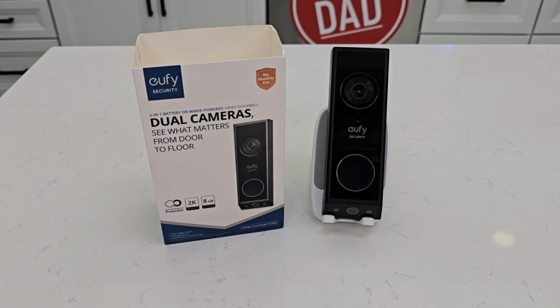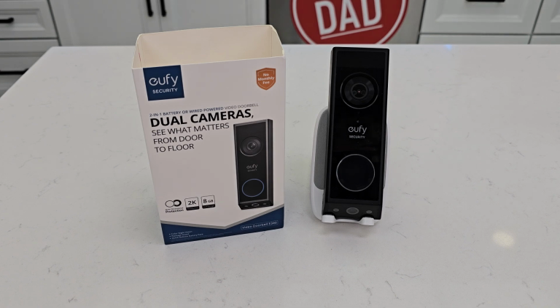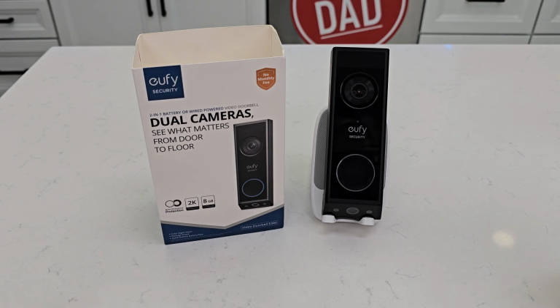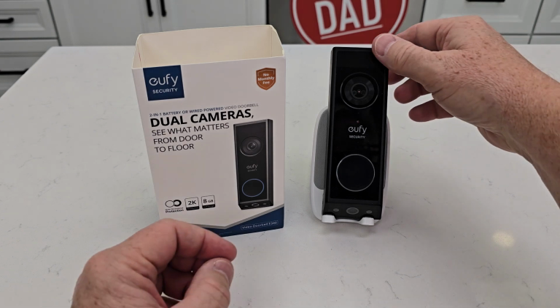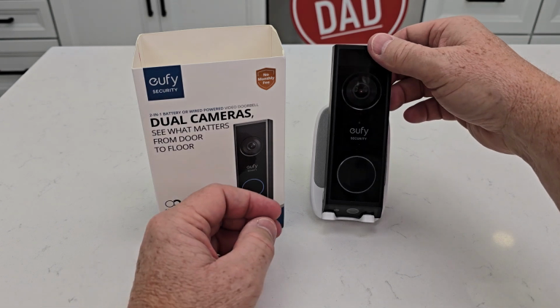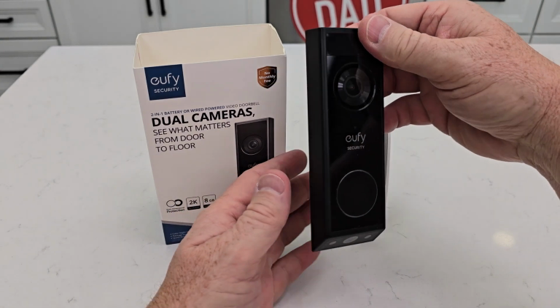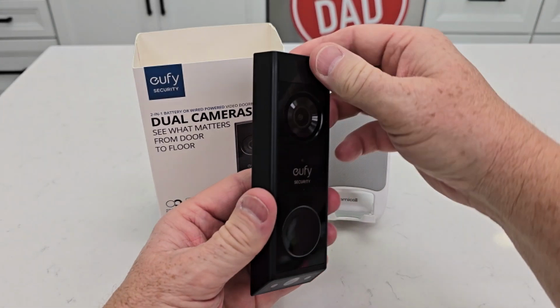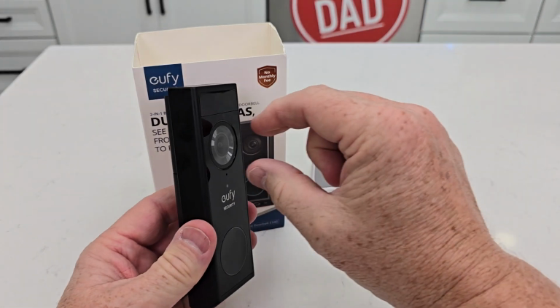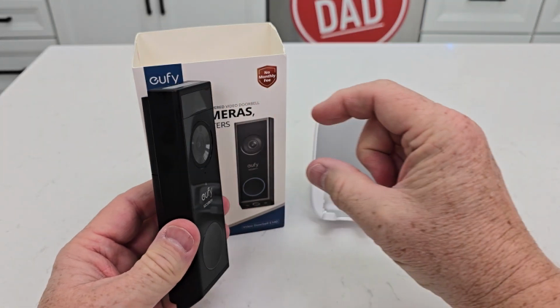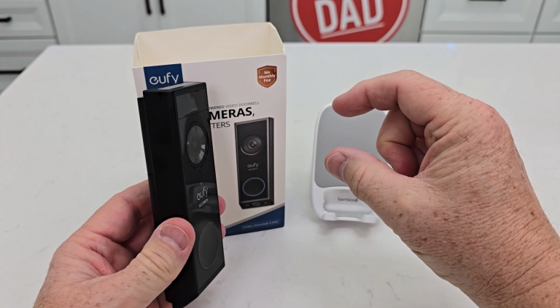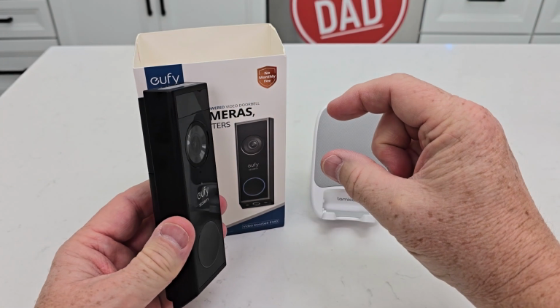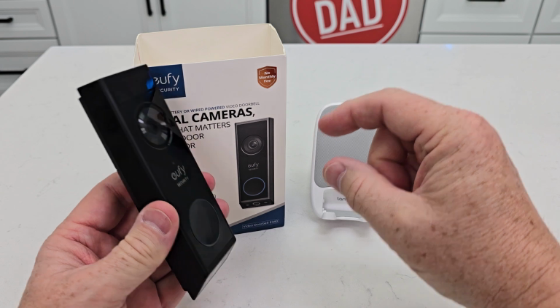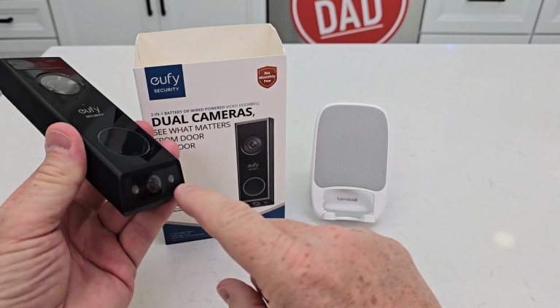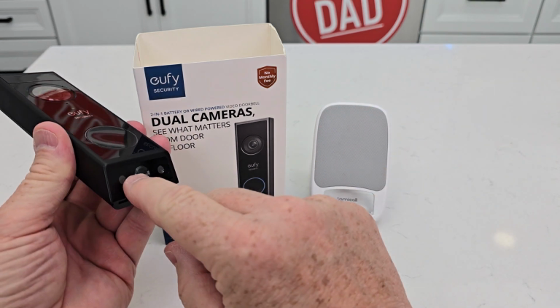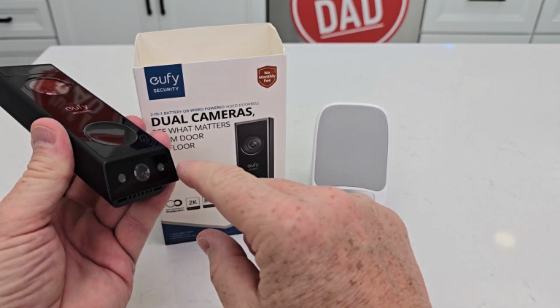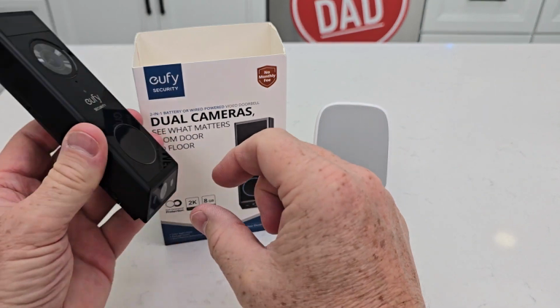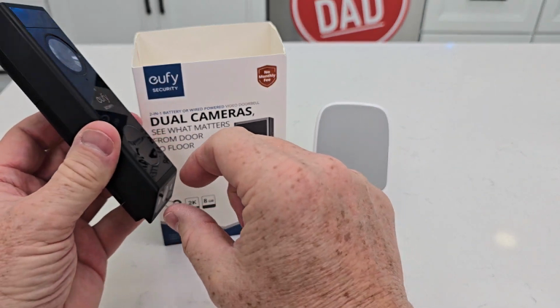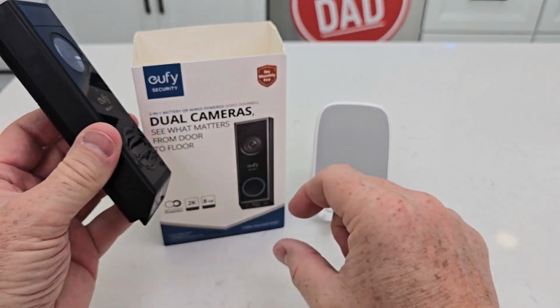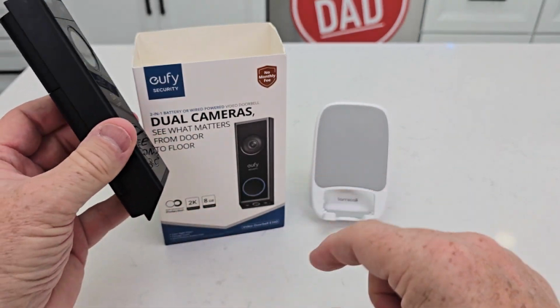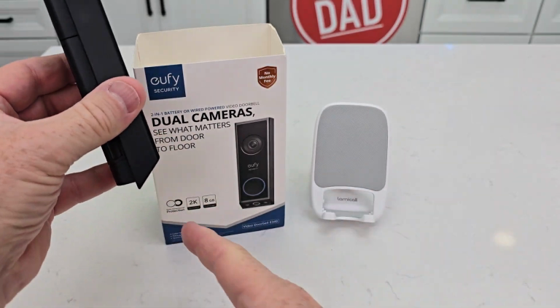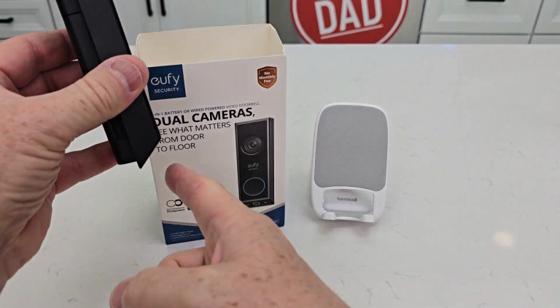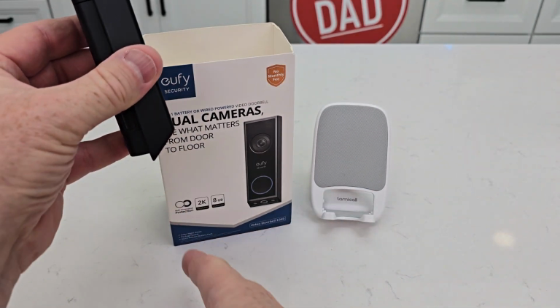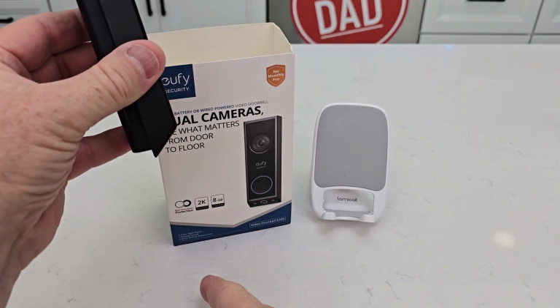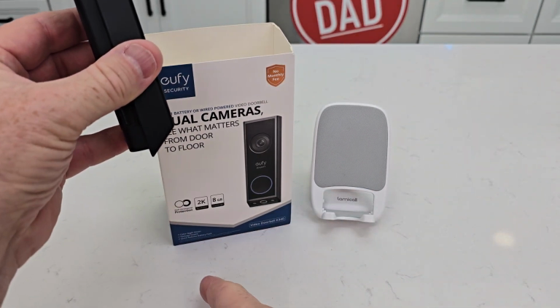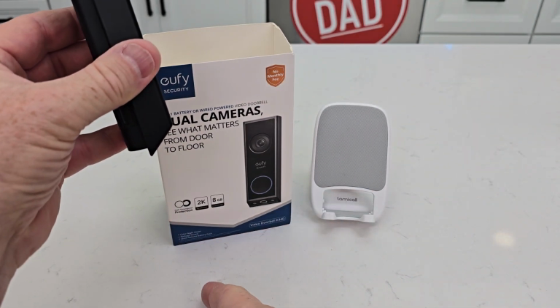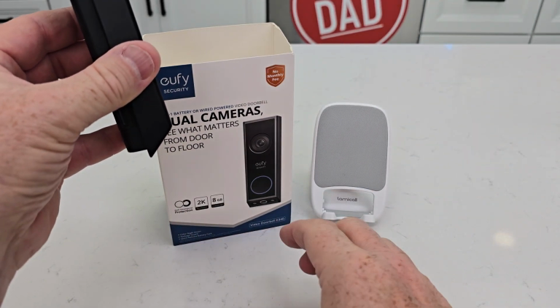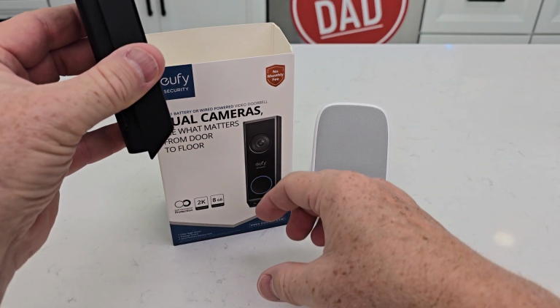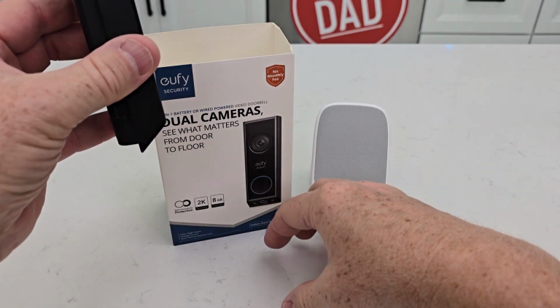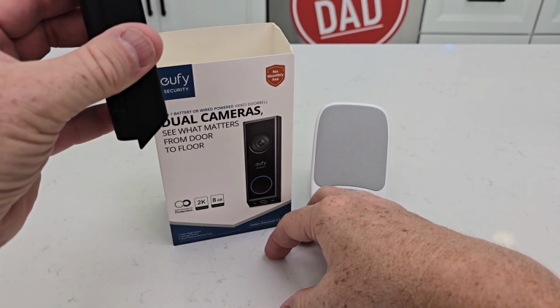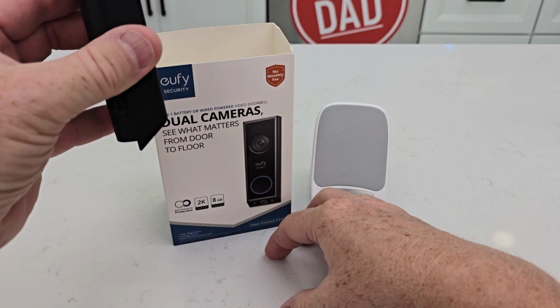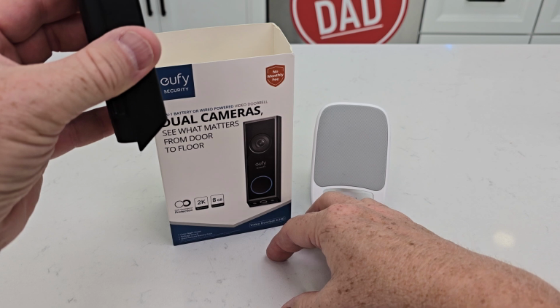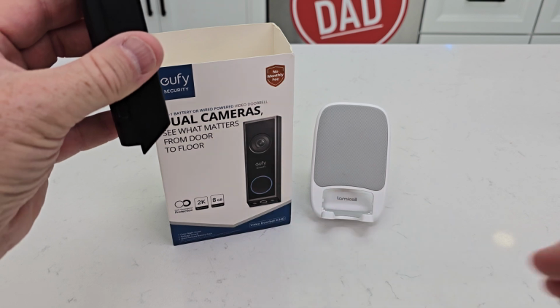Reason number one is it's got two cameras. It's got a camera that points straight out, then there's another camera that points down and it can see all the way straight down if a package is put in front of your door.